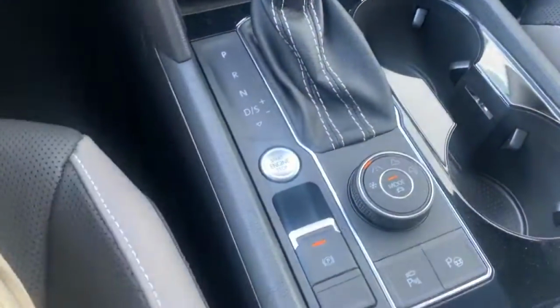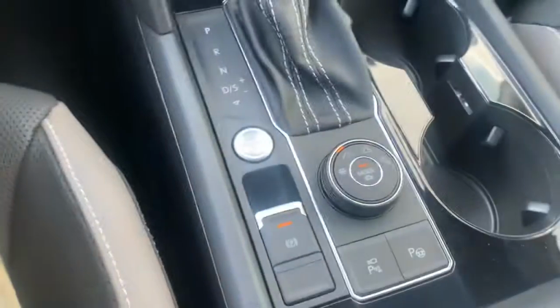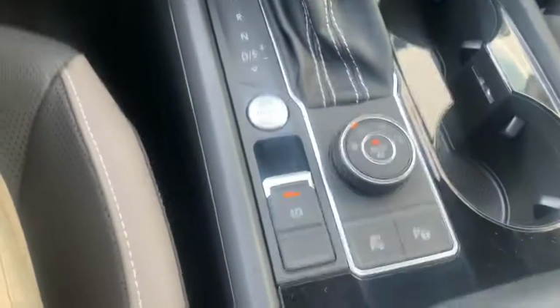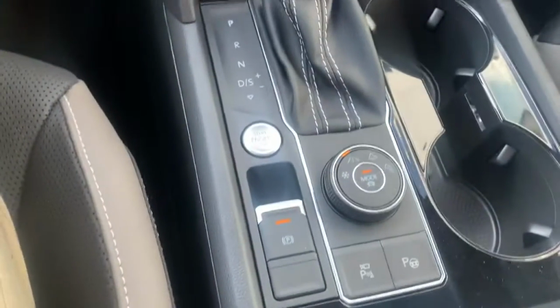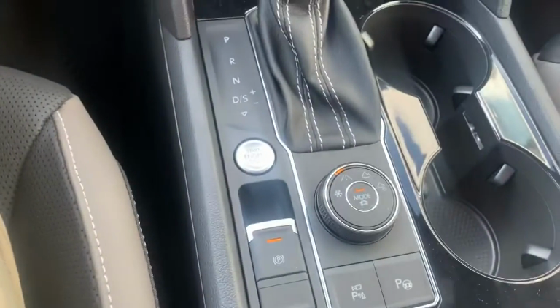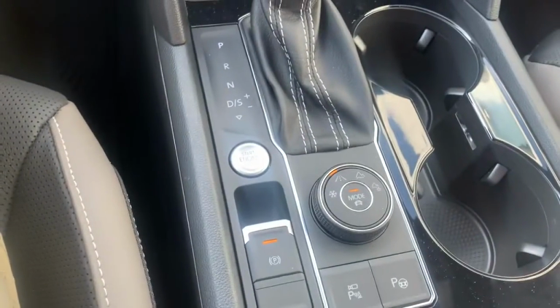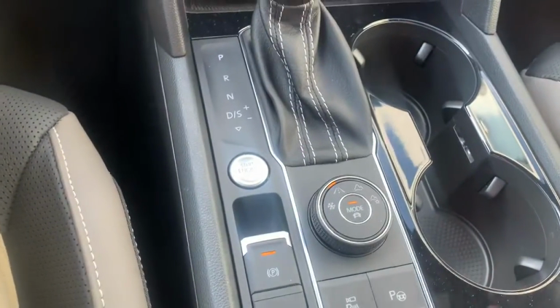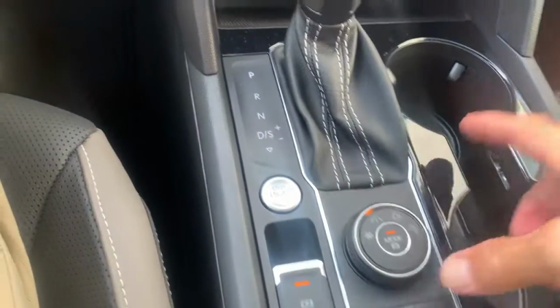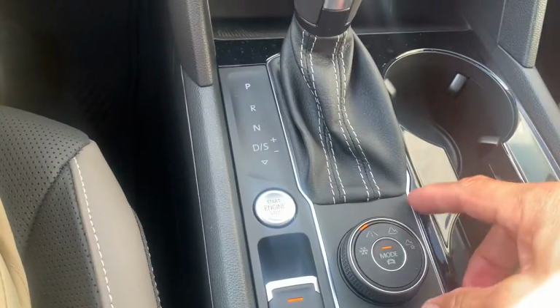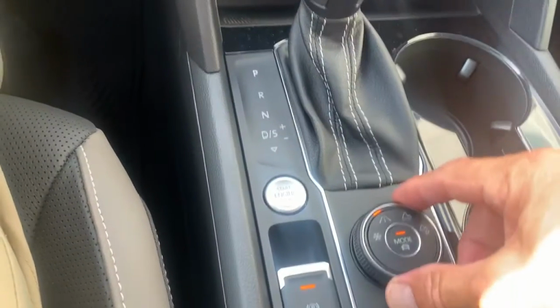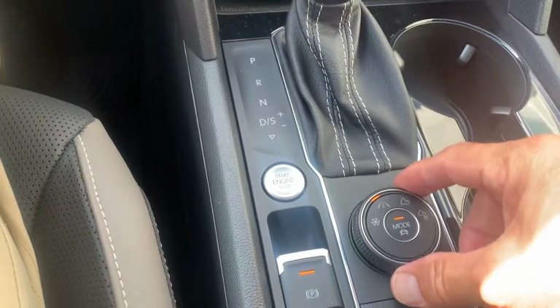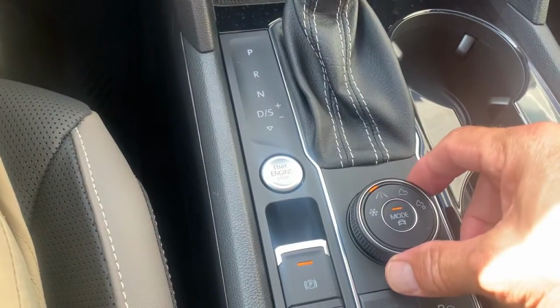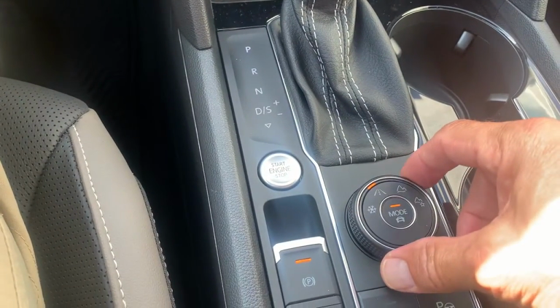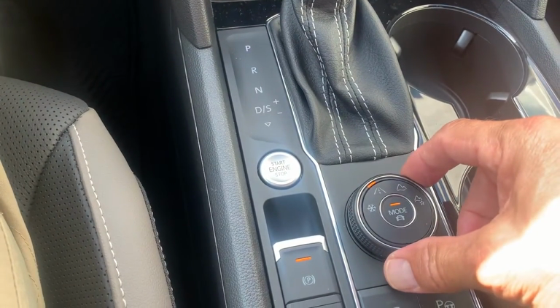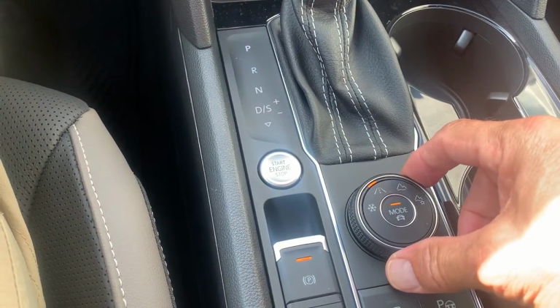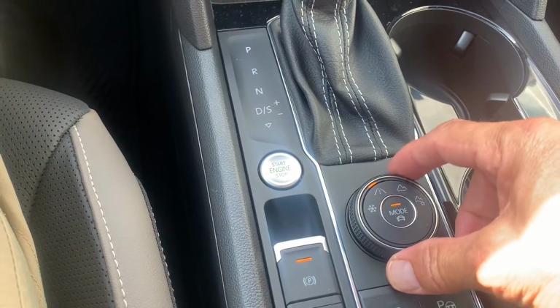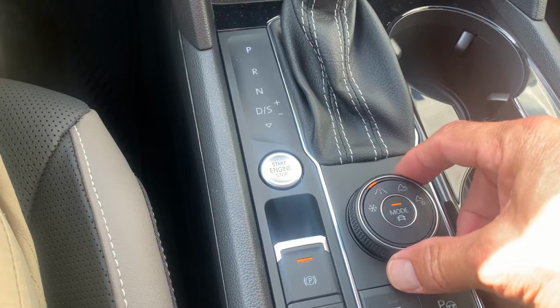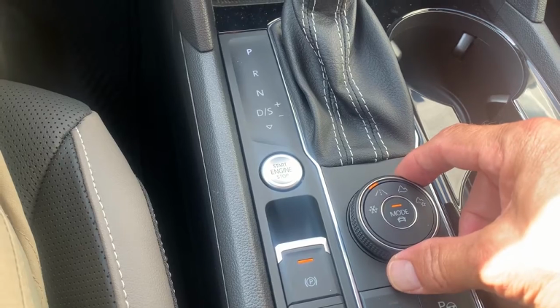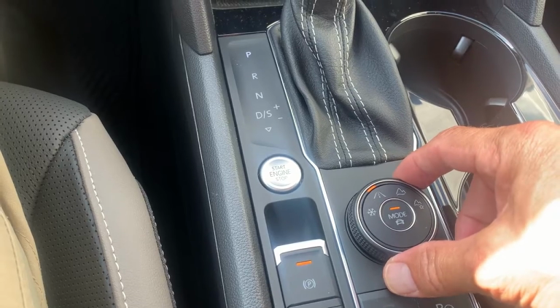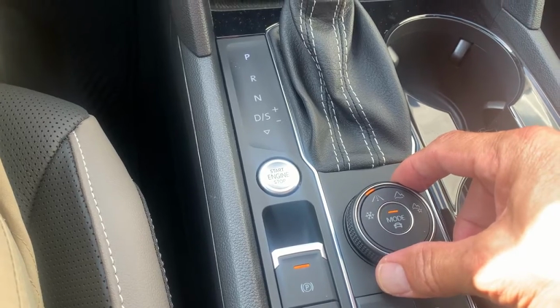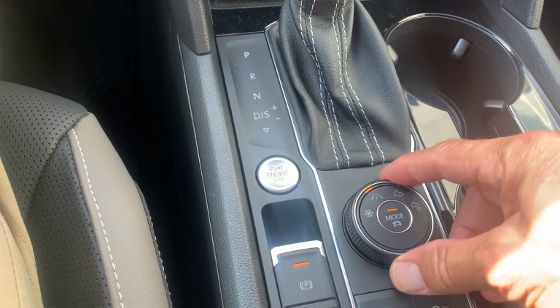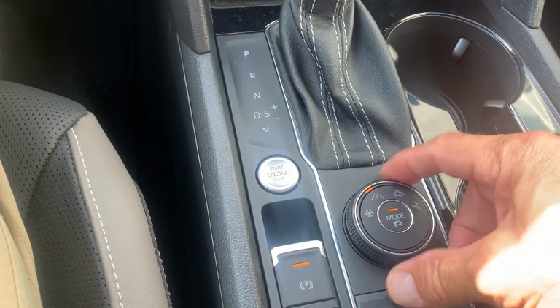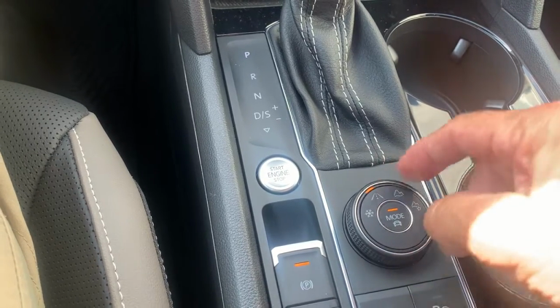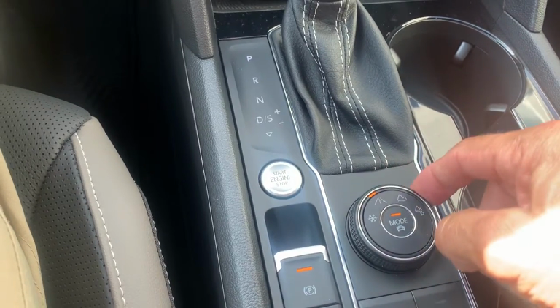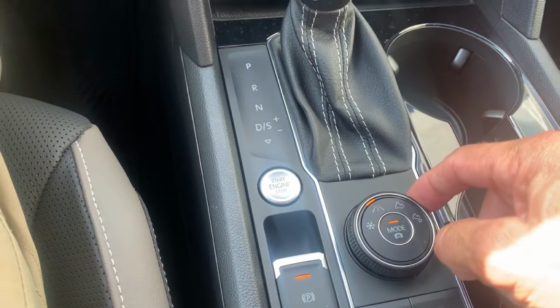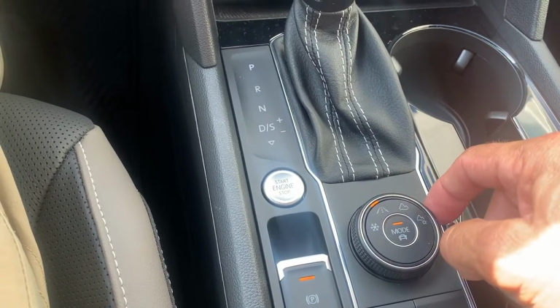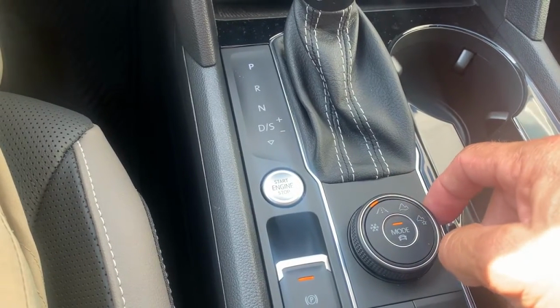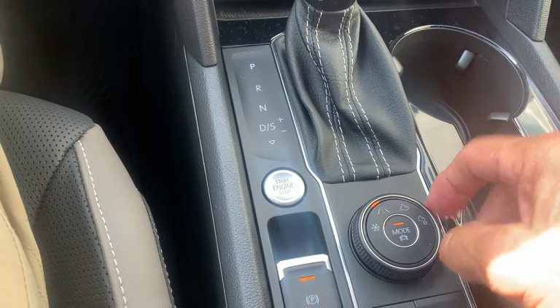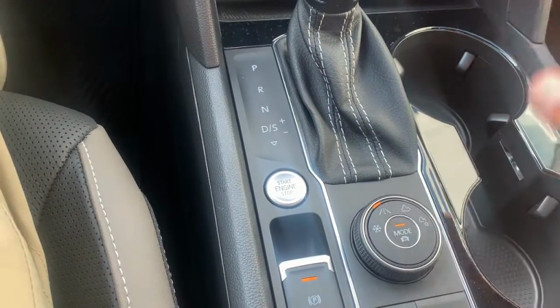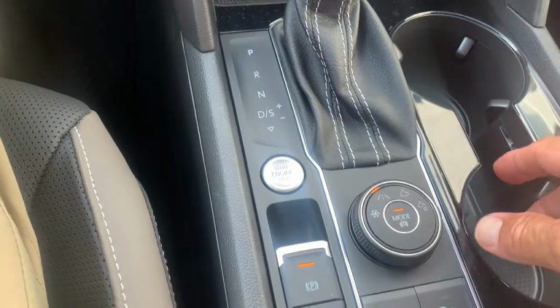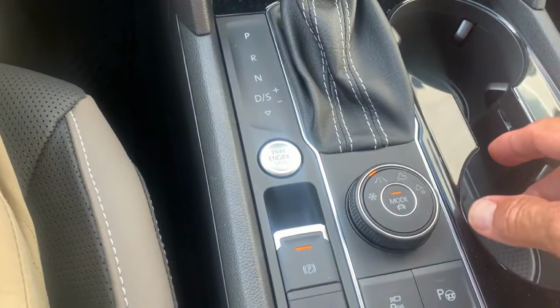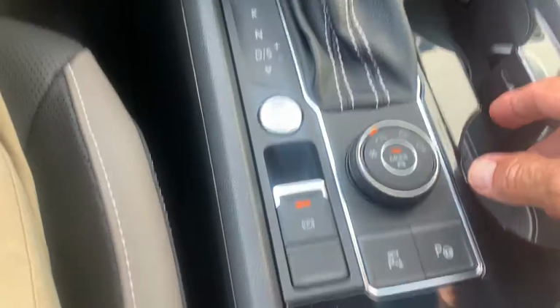The car is all-wheel drive — what we call 4Motion. This dial is basically there to help you set the road conditions, whether it's snow, off-road, or however you want to customize it.